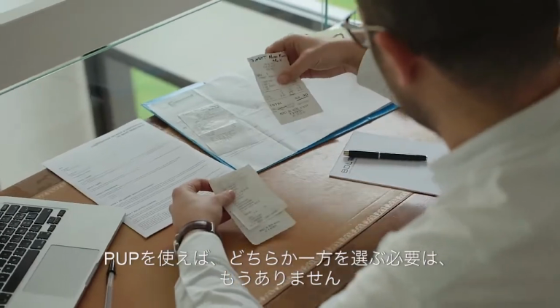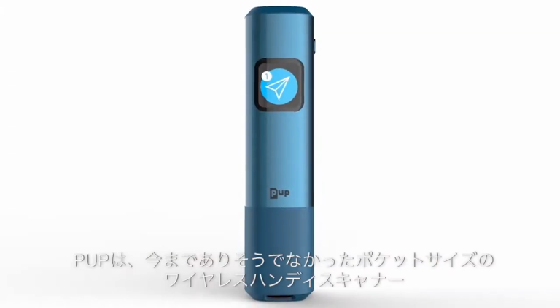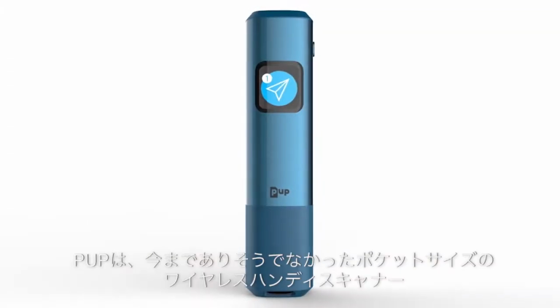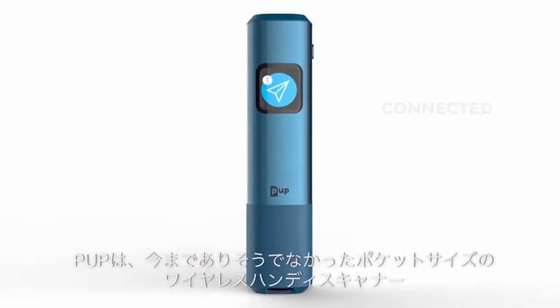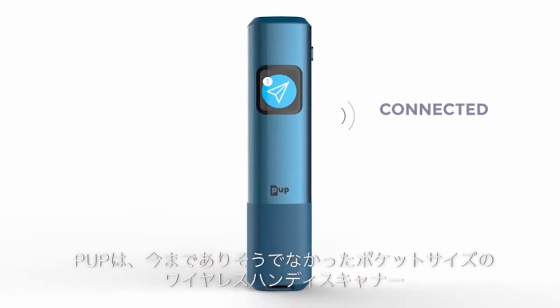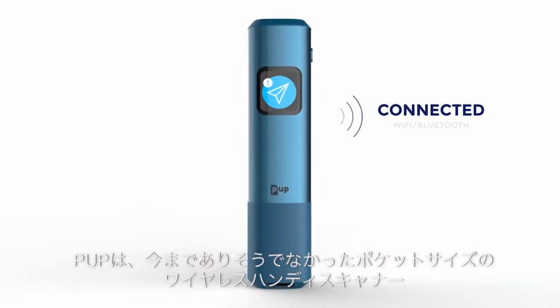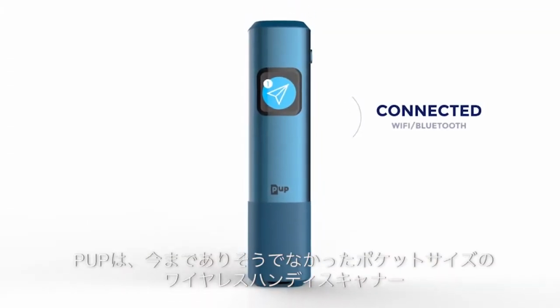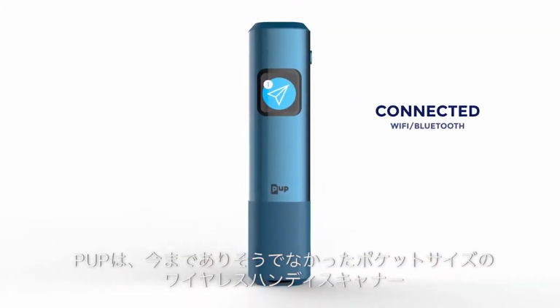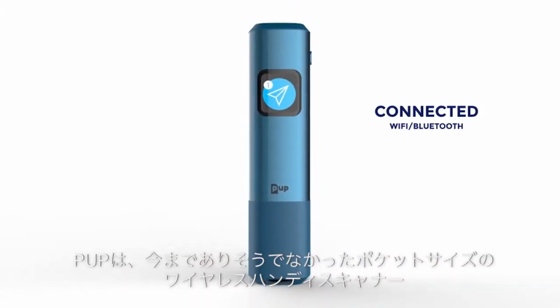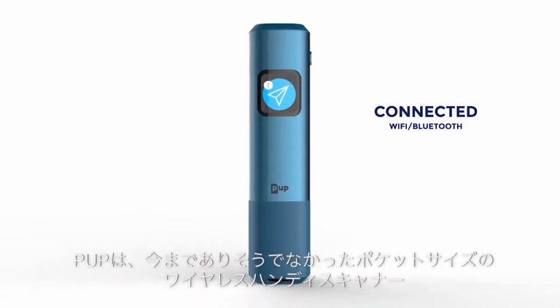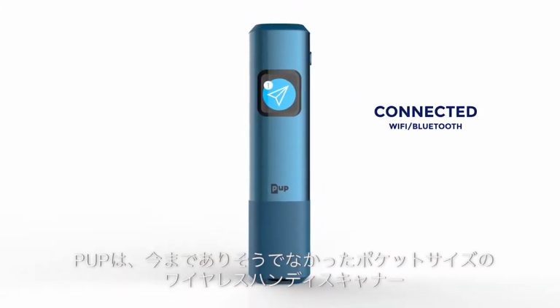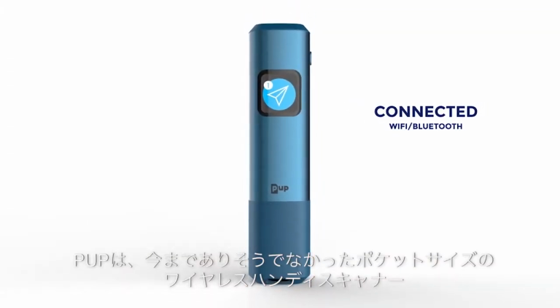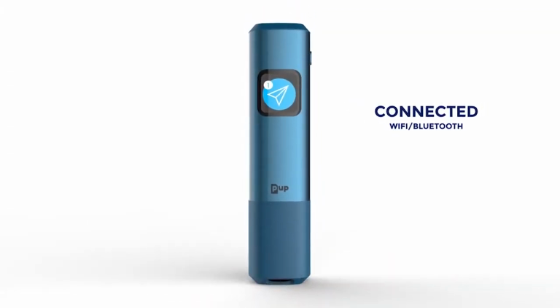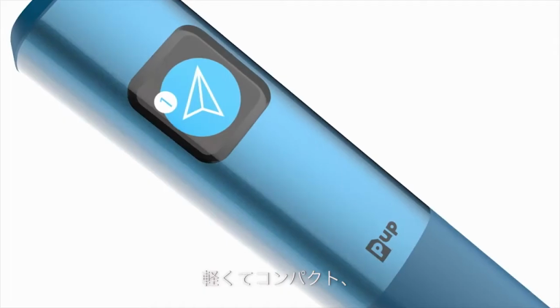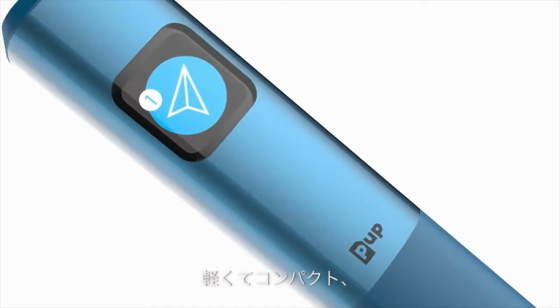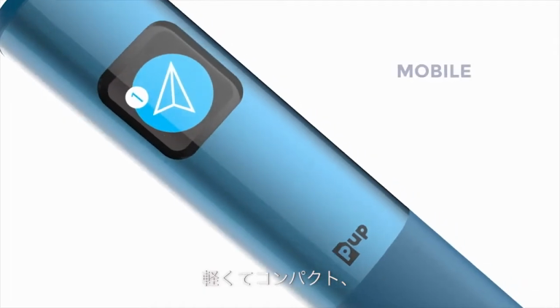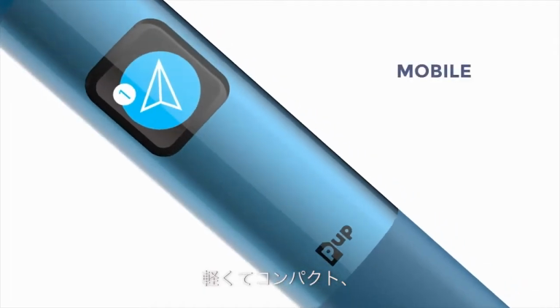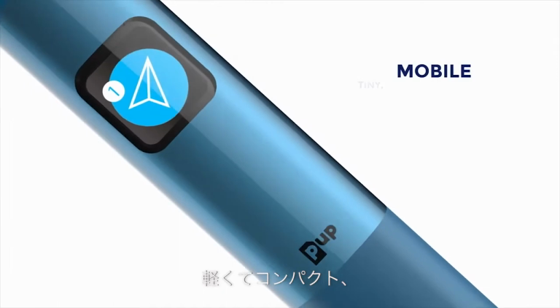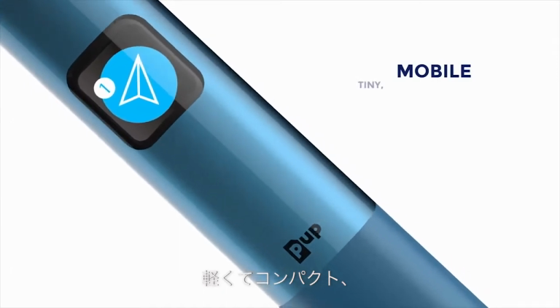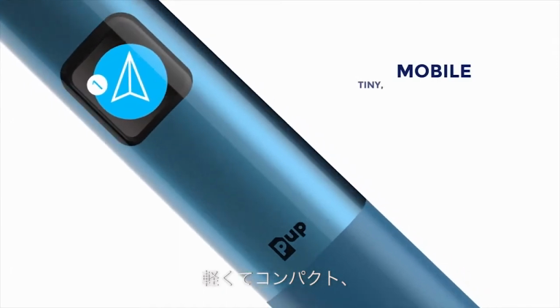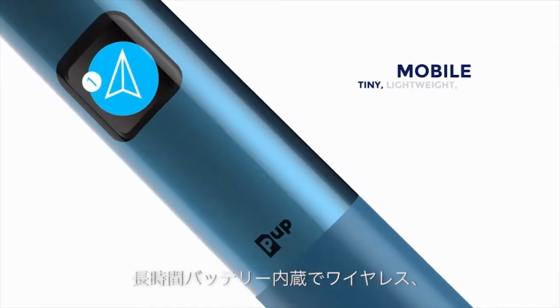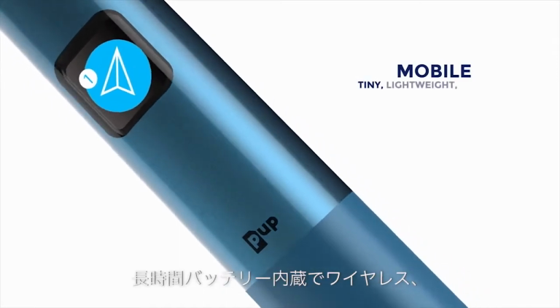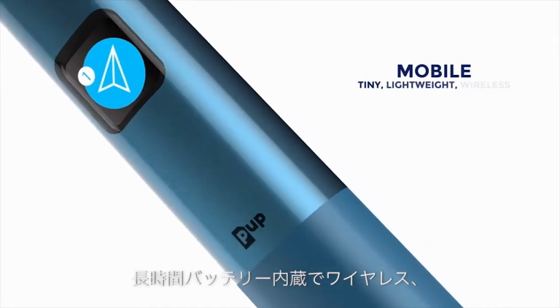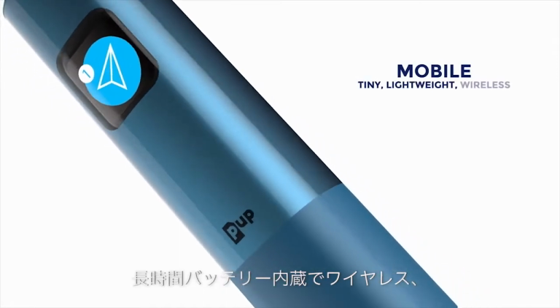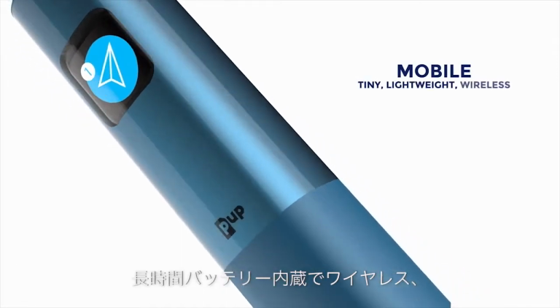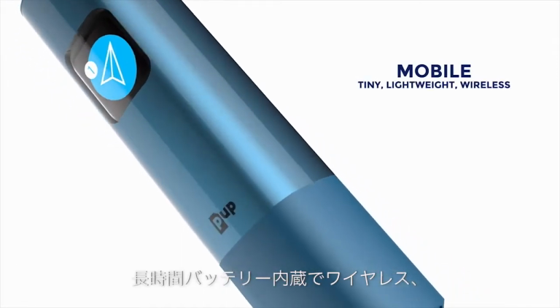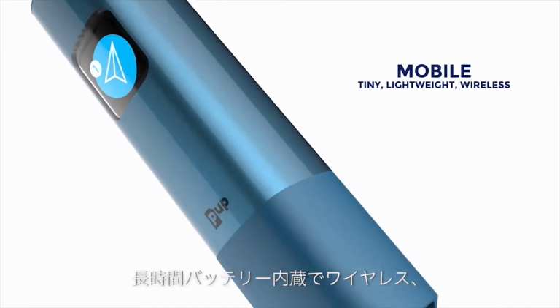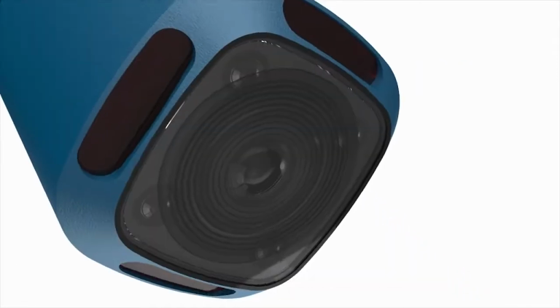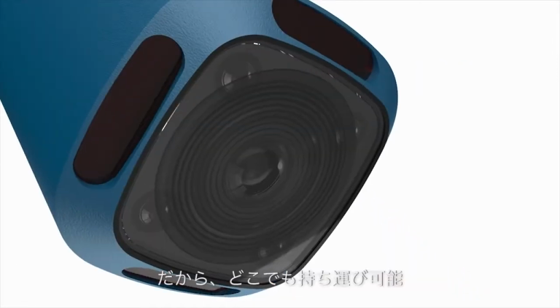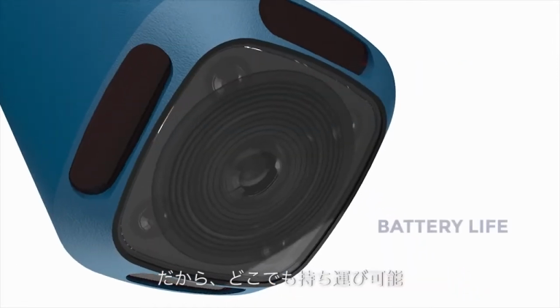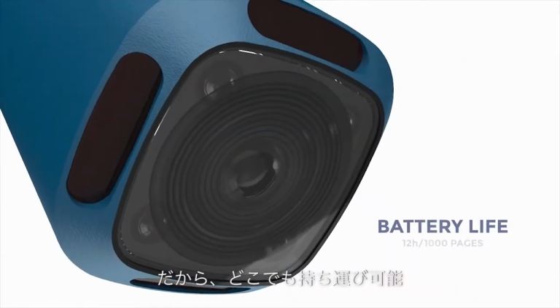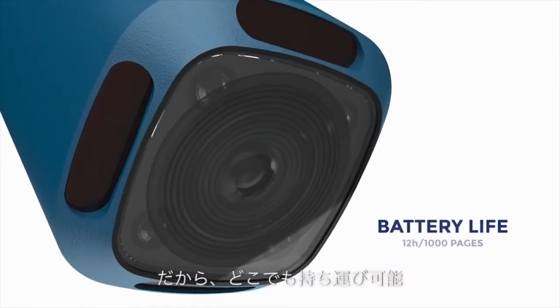The PUP is the first ever connected pocket scanner. It is mobile, tiny, lightweight, and wireless, with a long-lasting battery.